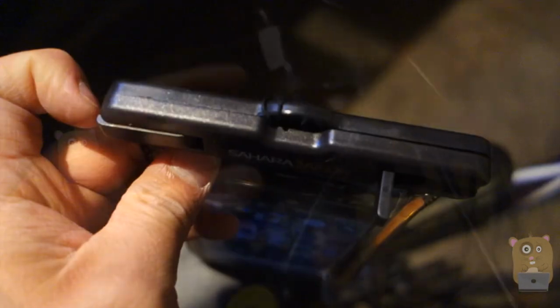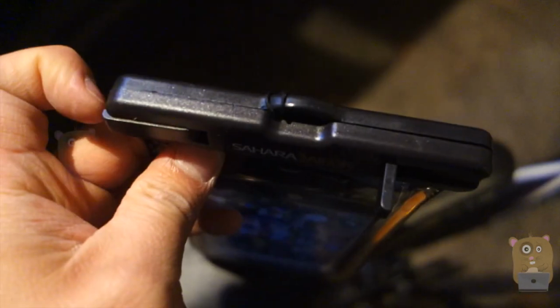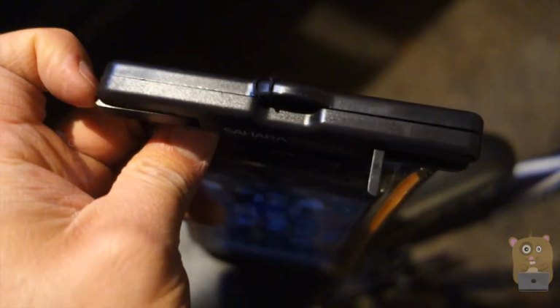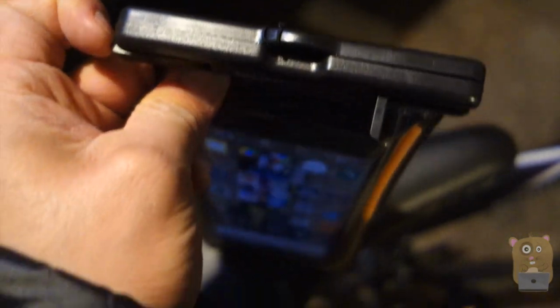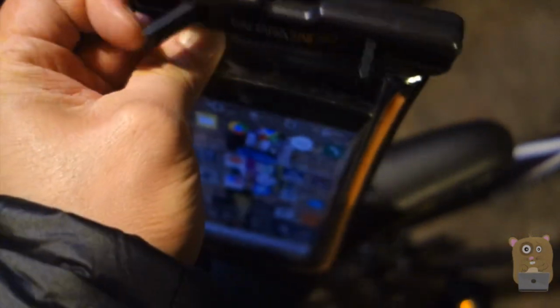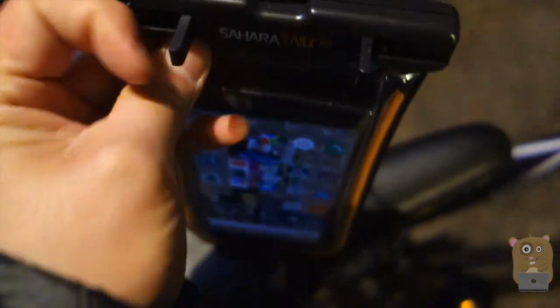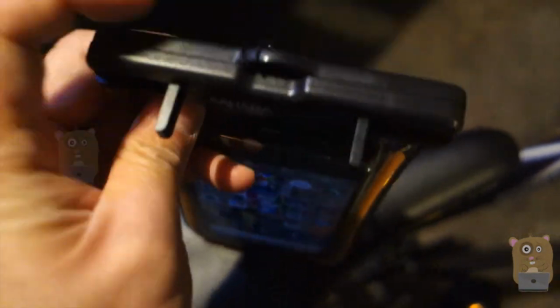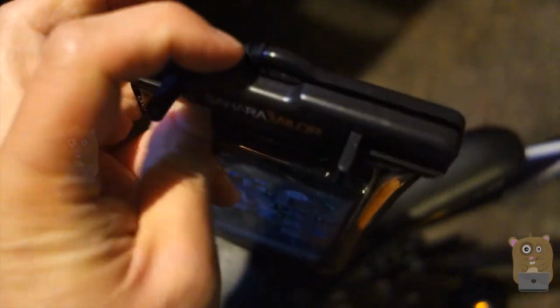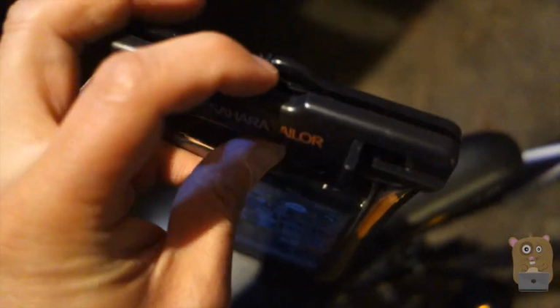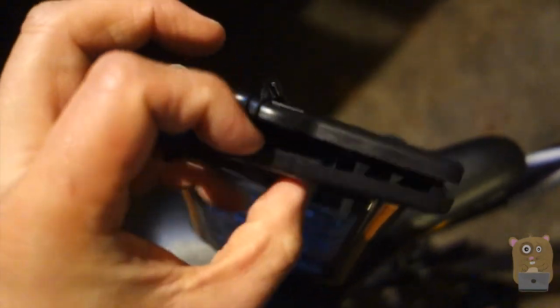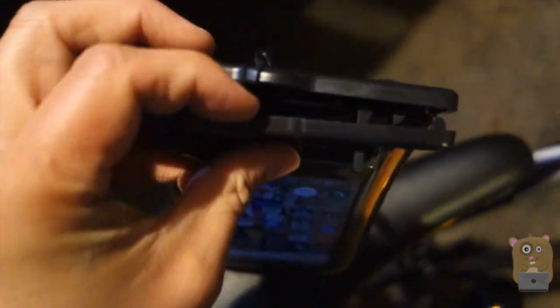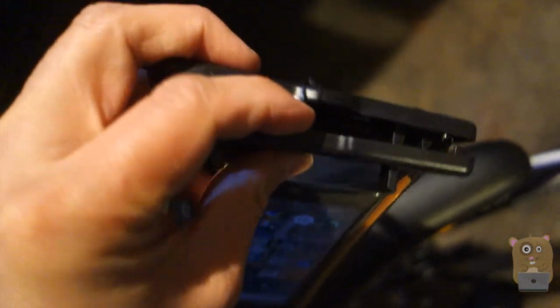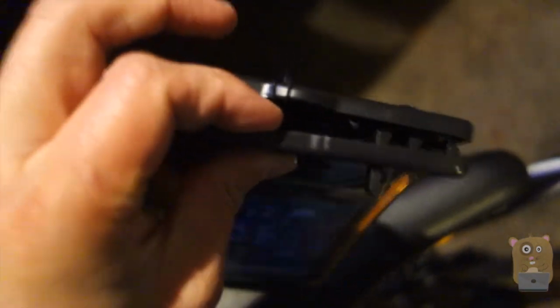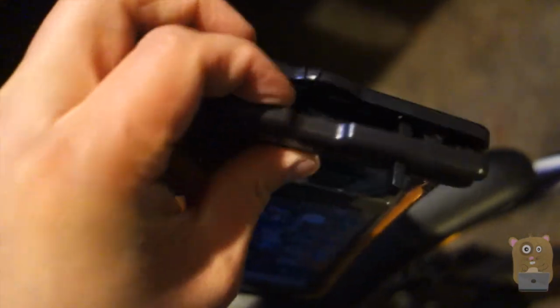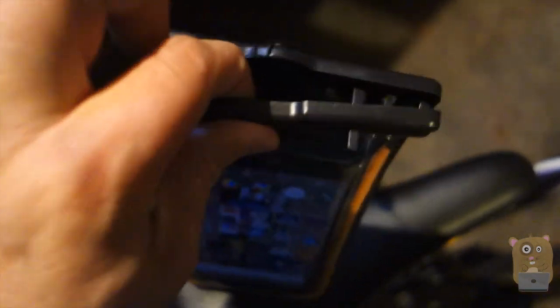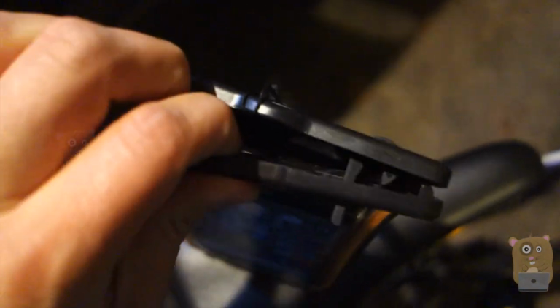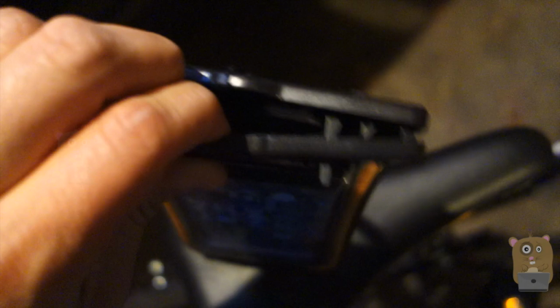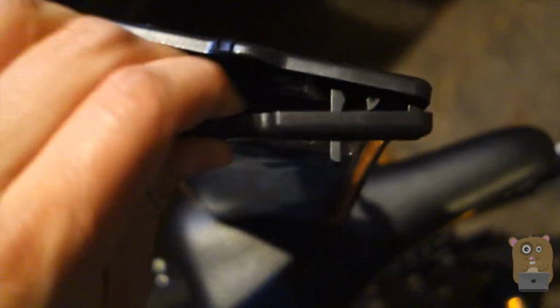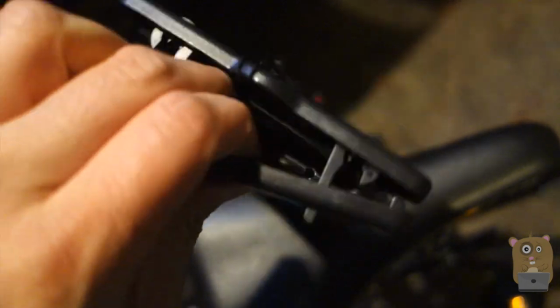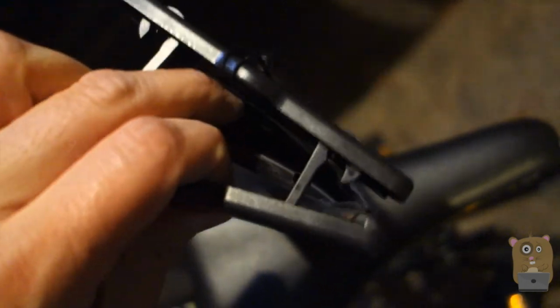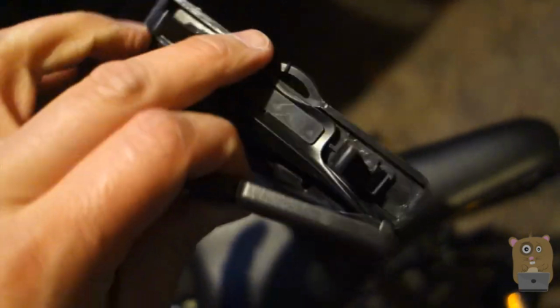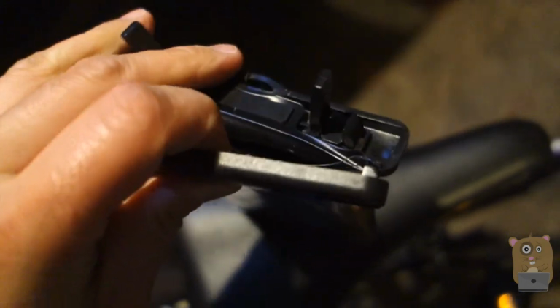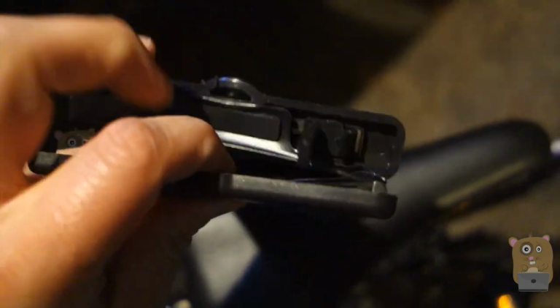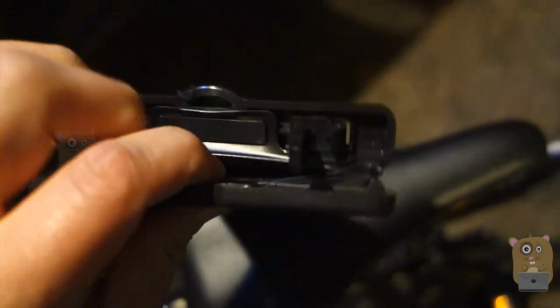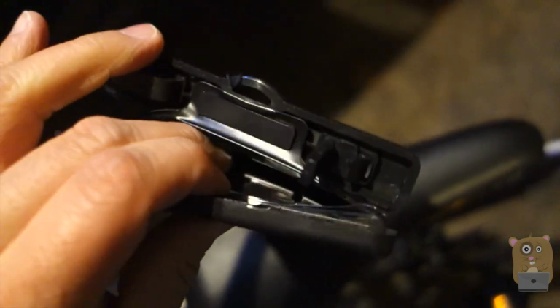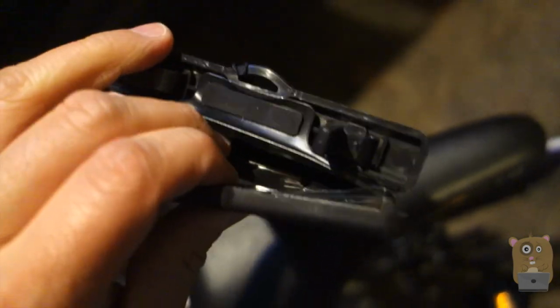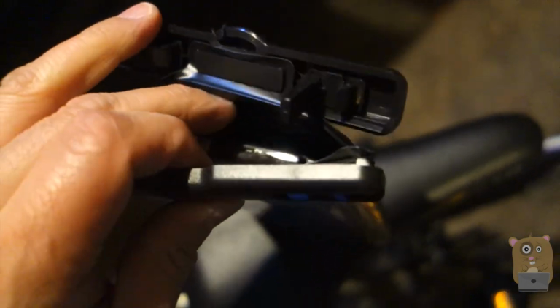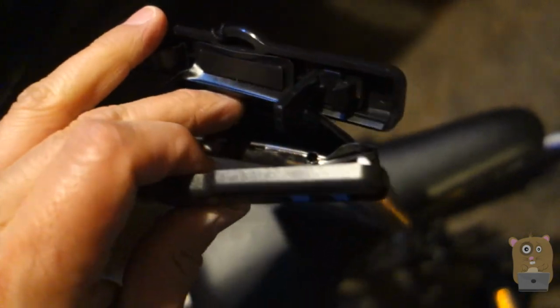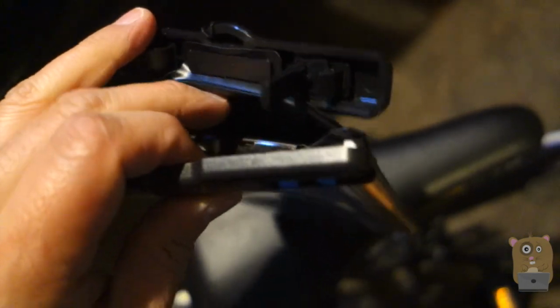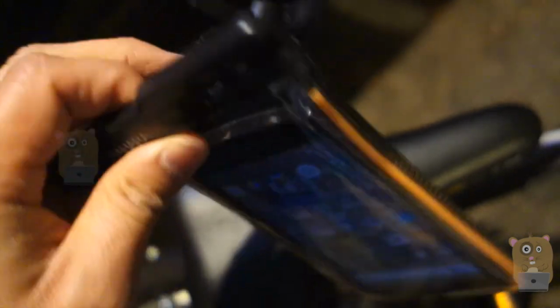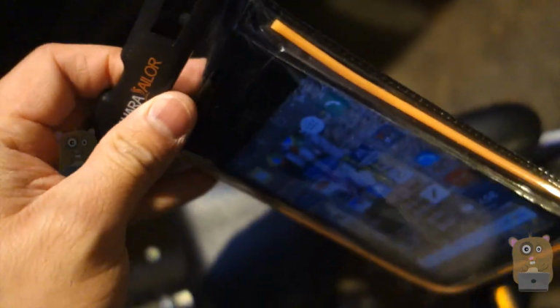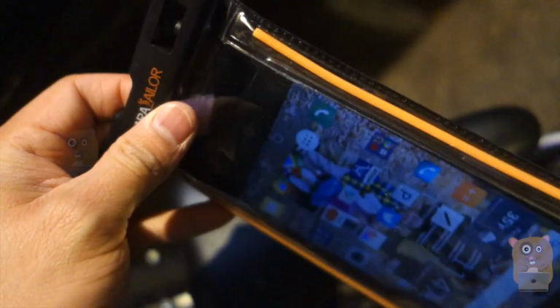Opening it is very simple. Just pop the two ends and this part opens up, exposing the inside cavity. So now I can just drop my phone in, or slide it back out.